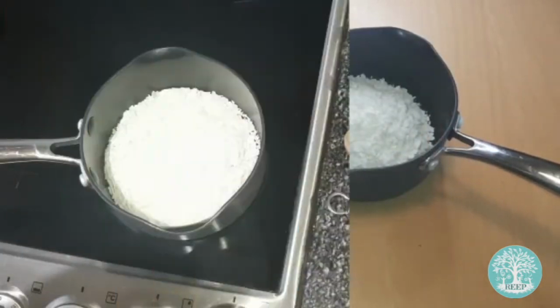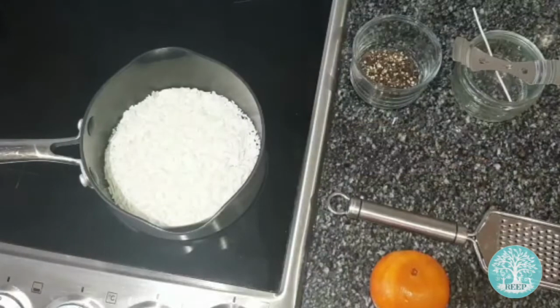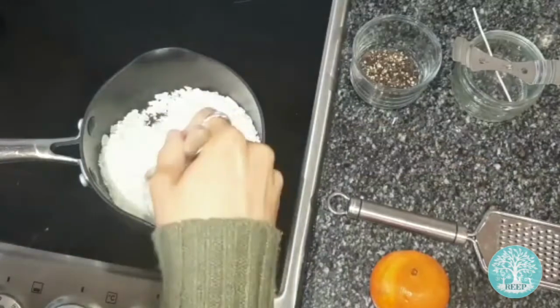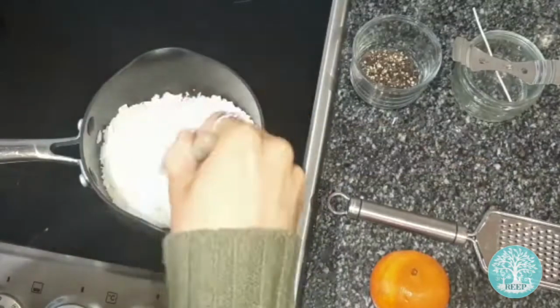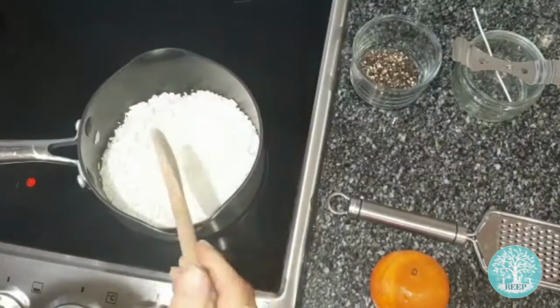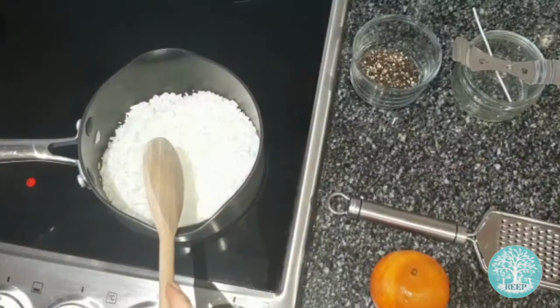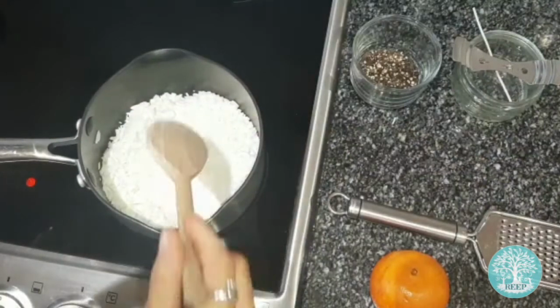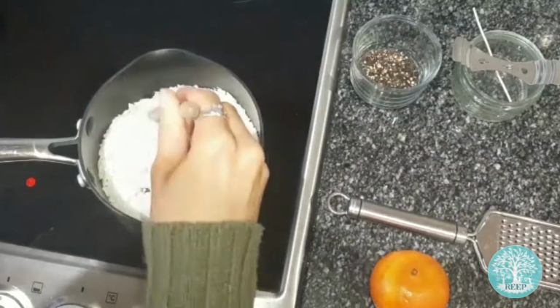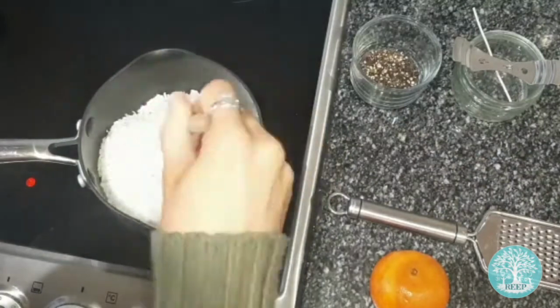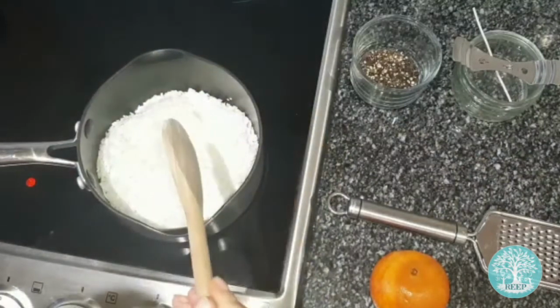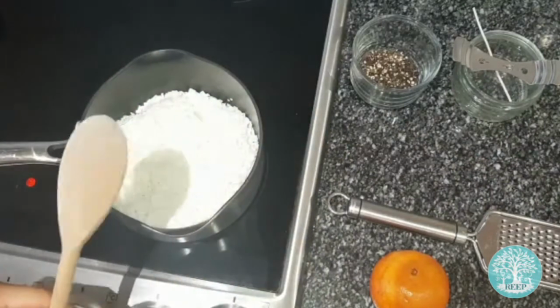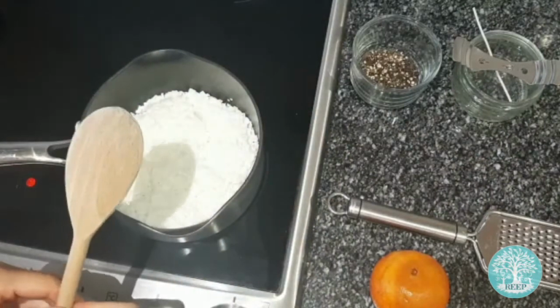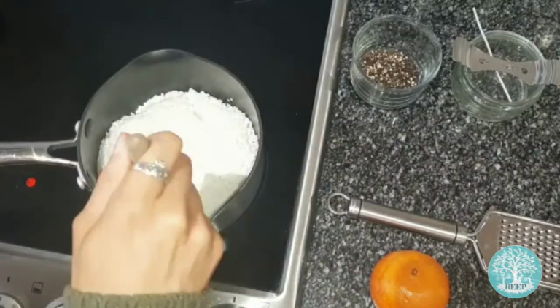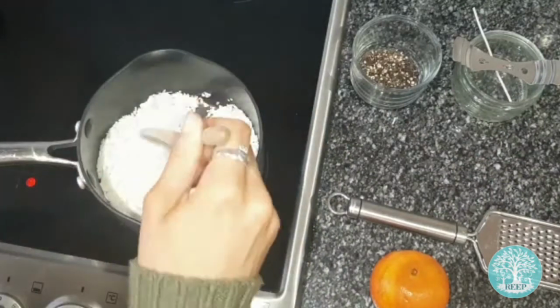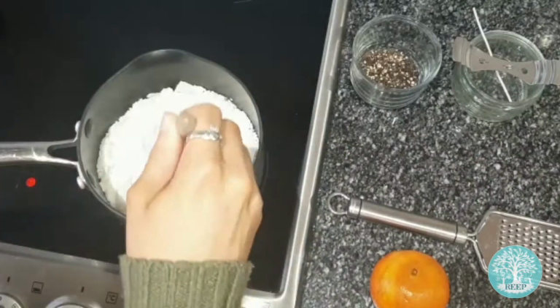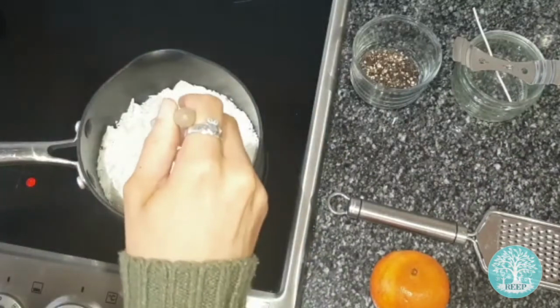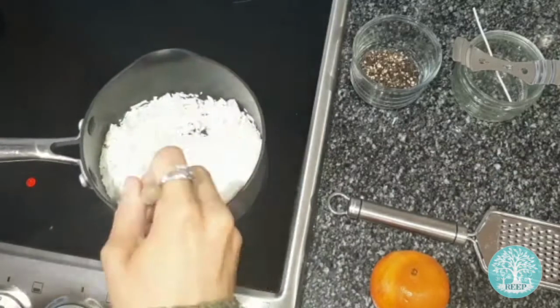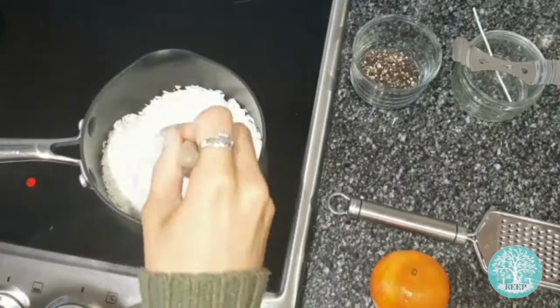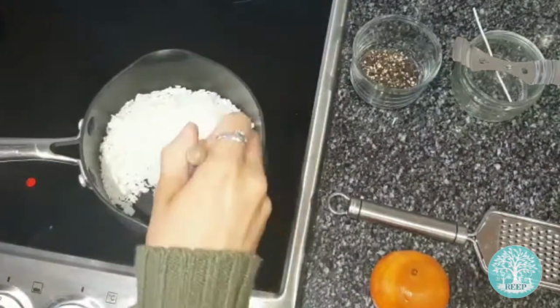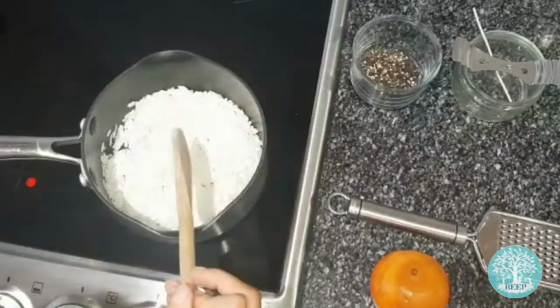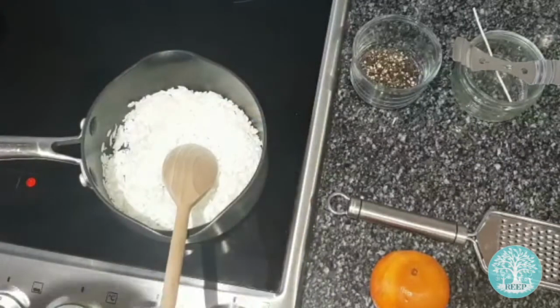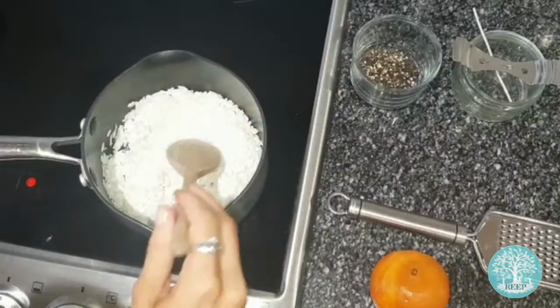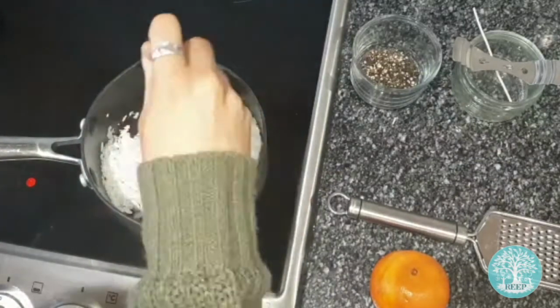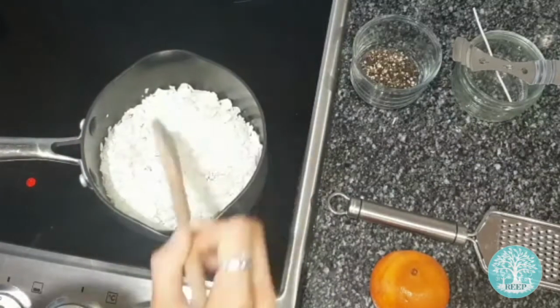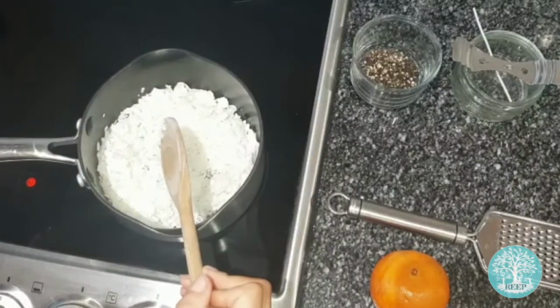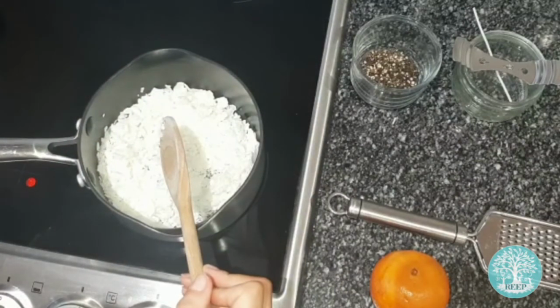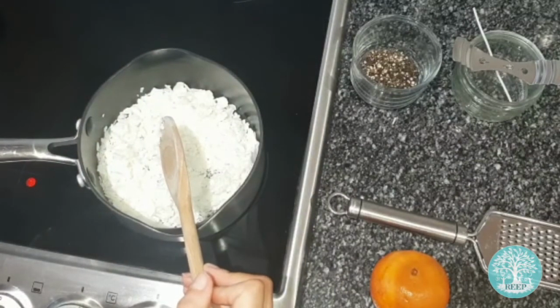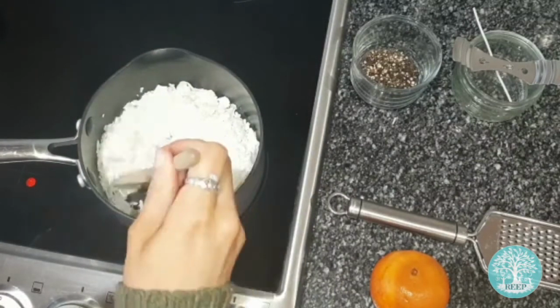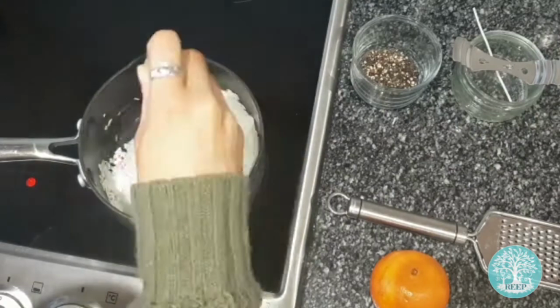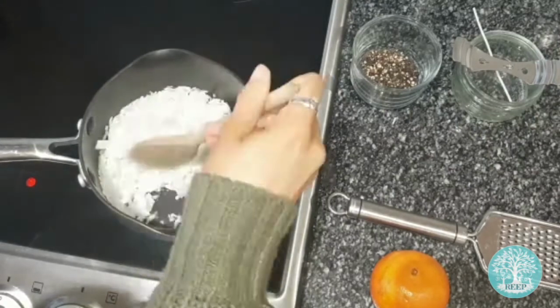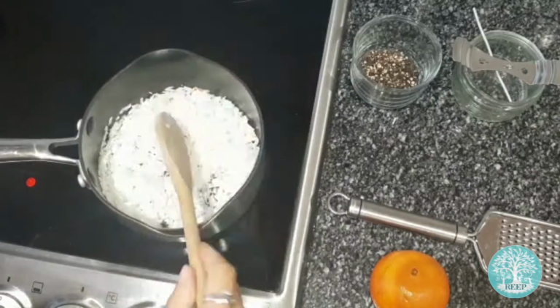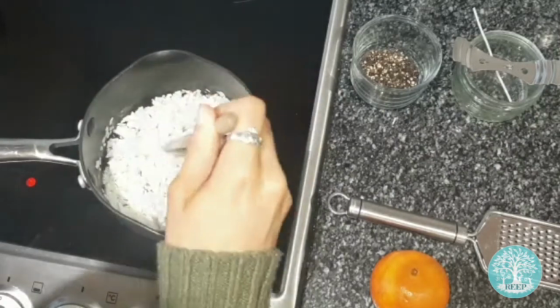Now set your saucepan on the hob over a medium heat. Slowly melt the wax flakes, stirring occasionally with your spoon. Get help from a responsible adult, as the hob is very dangerous and the wax can get really hot.